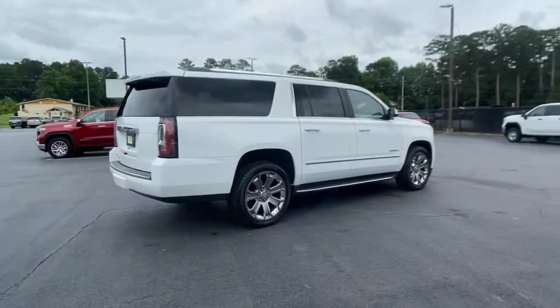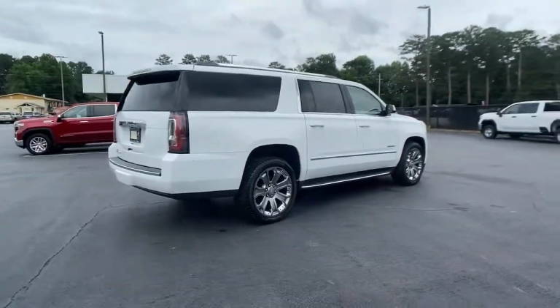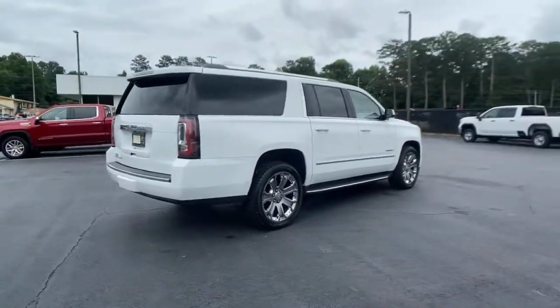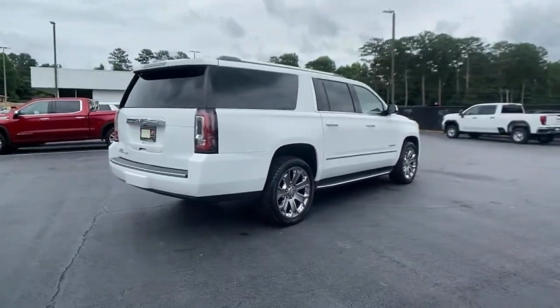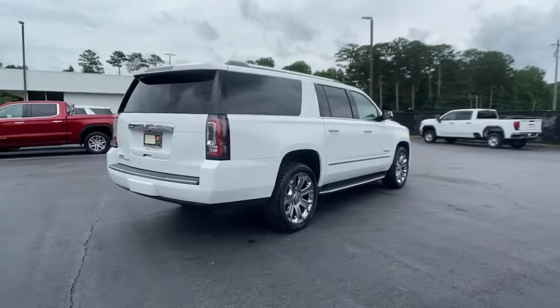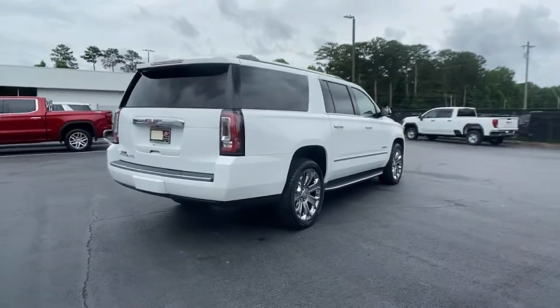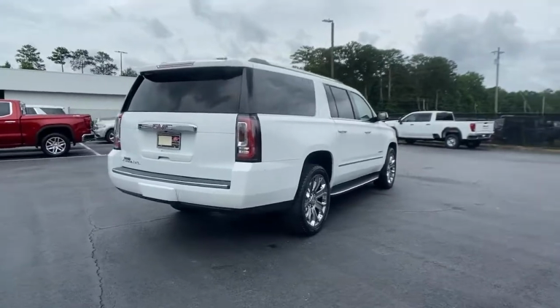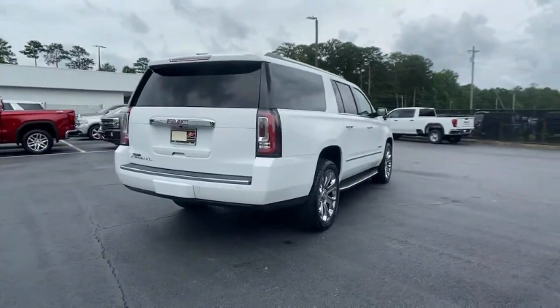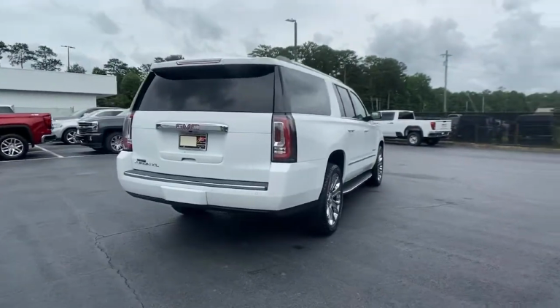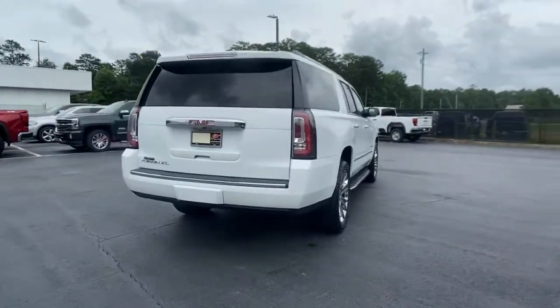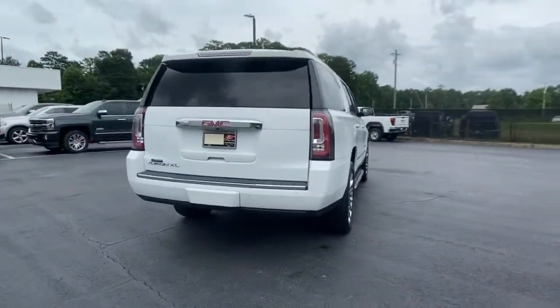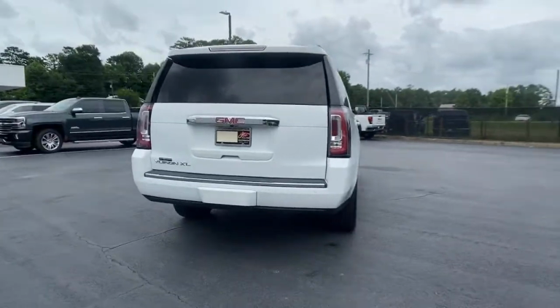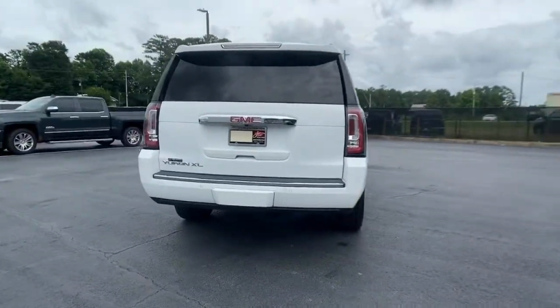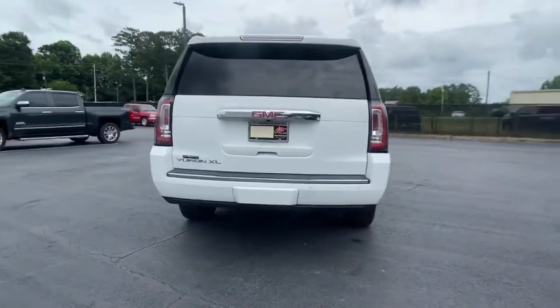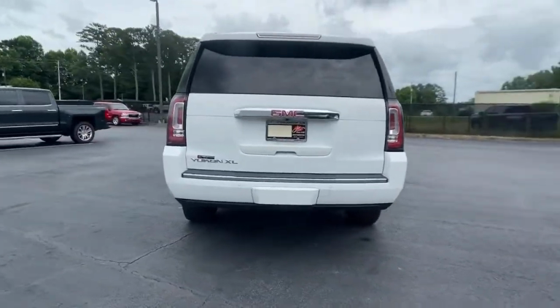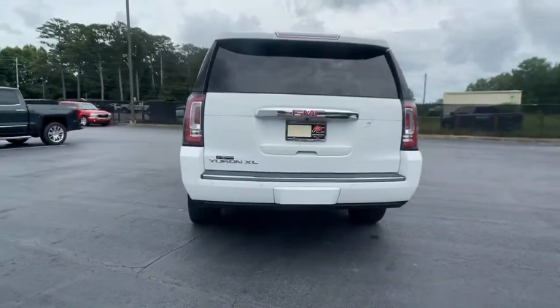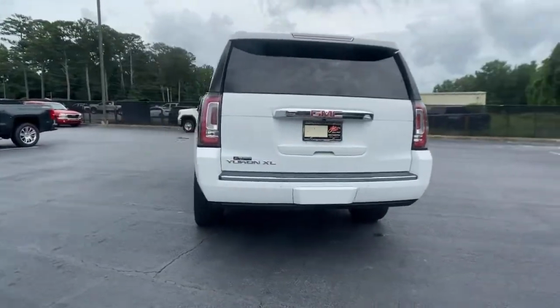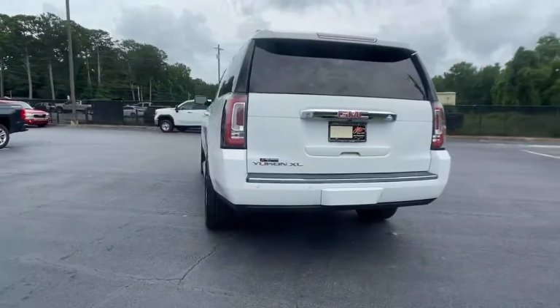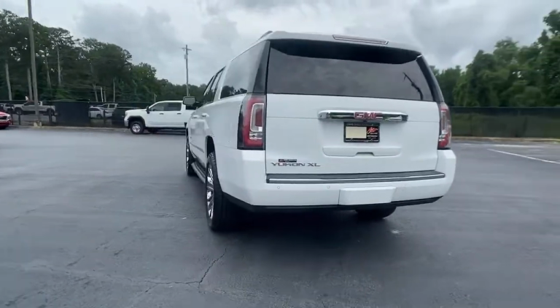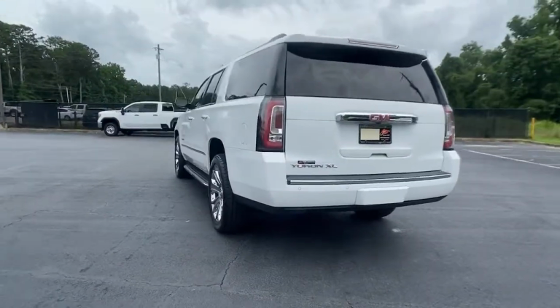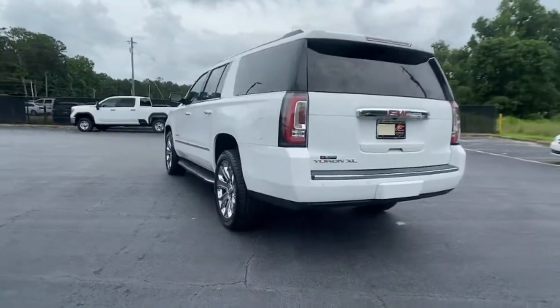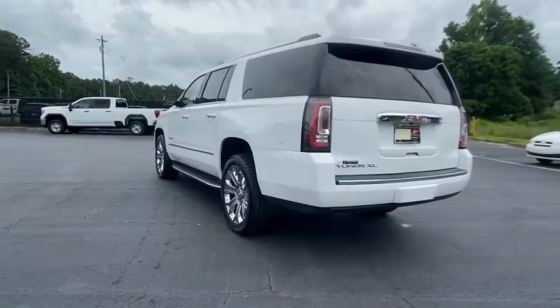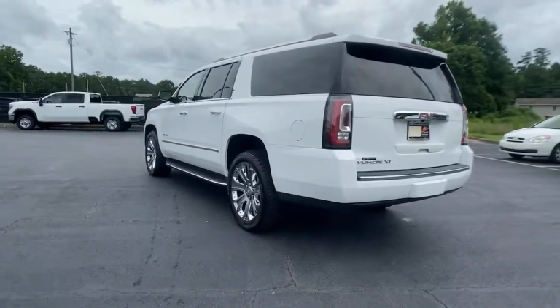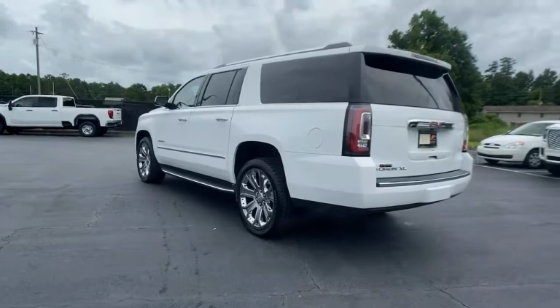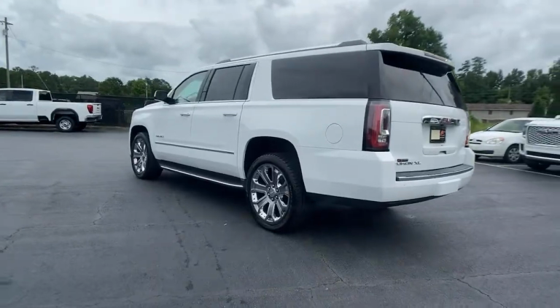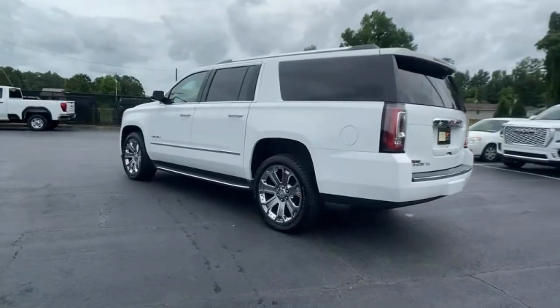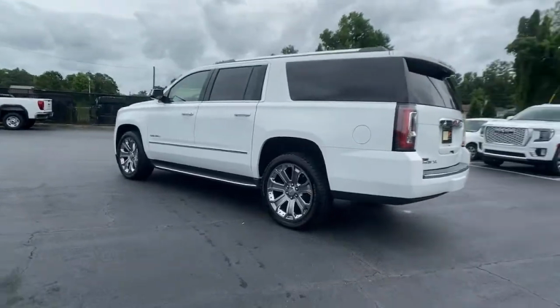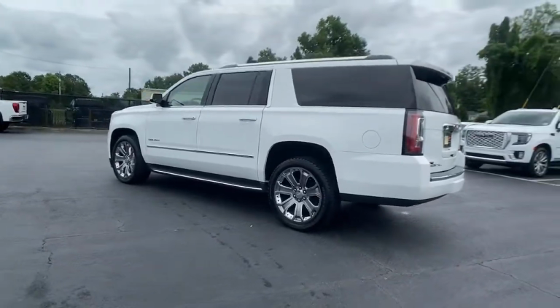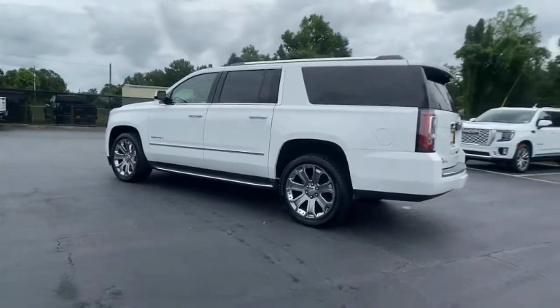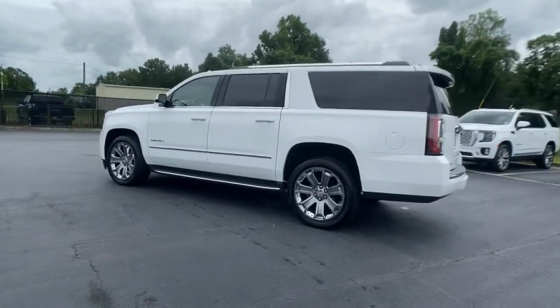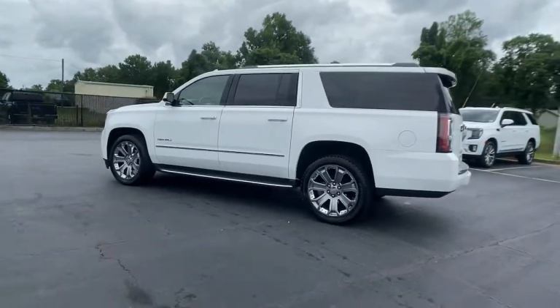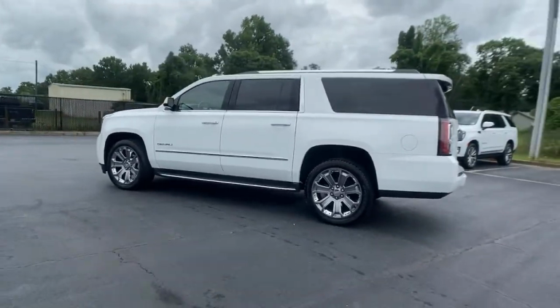The time is right to take advantage of the technology, performance, and creature comforts this vehicle has to offer. The following are some of this vehicle's highlighted options.